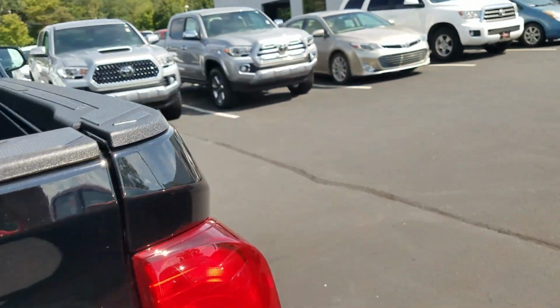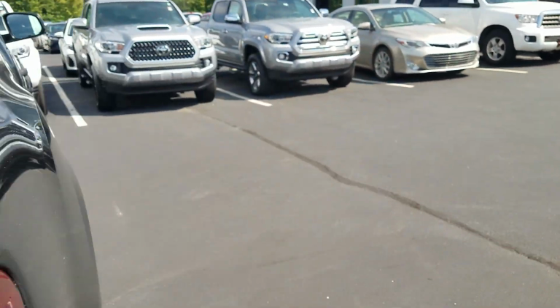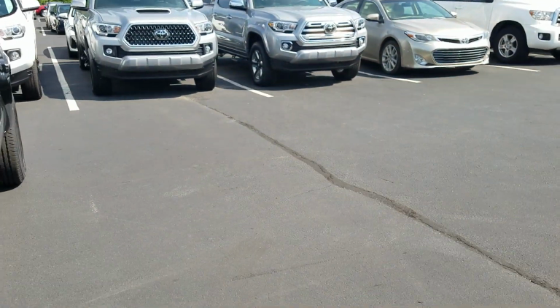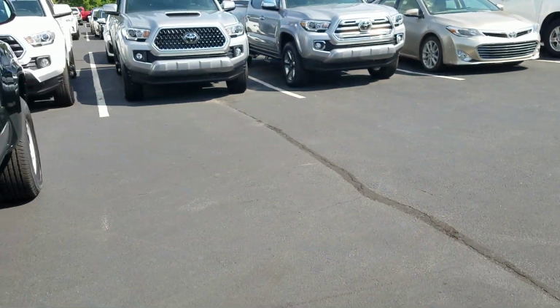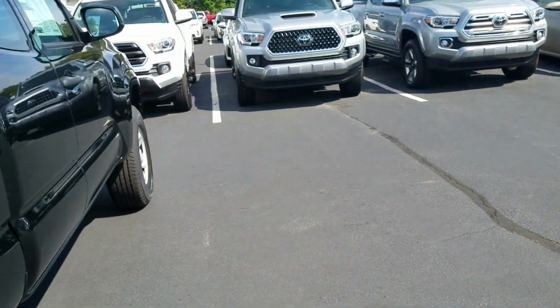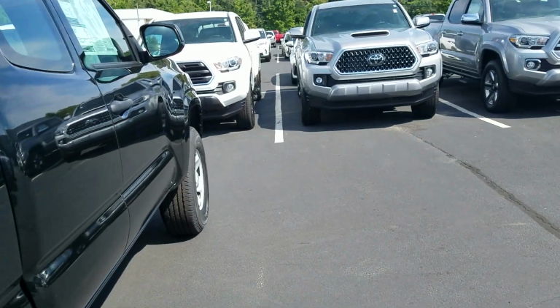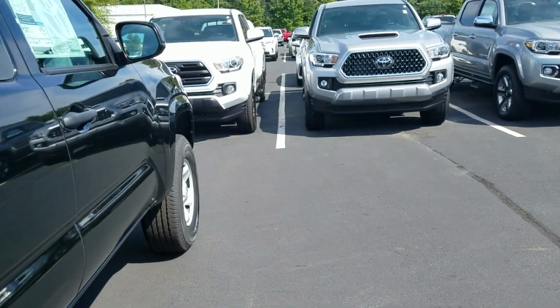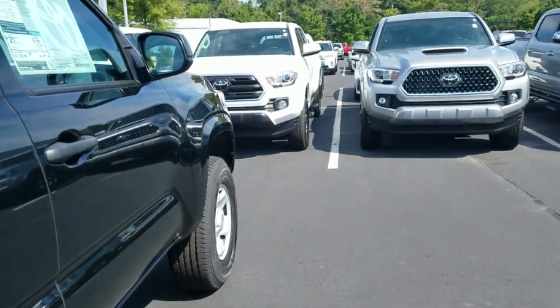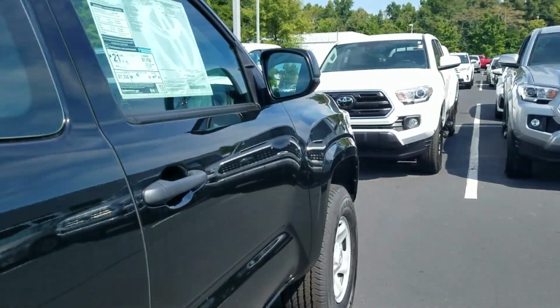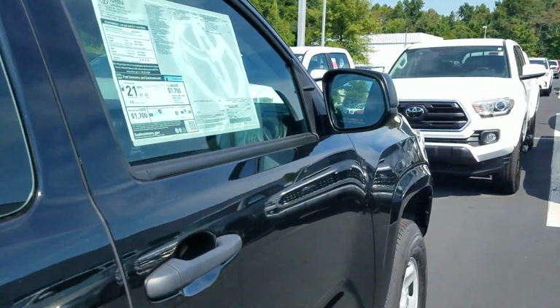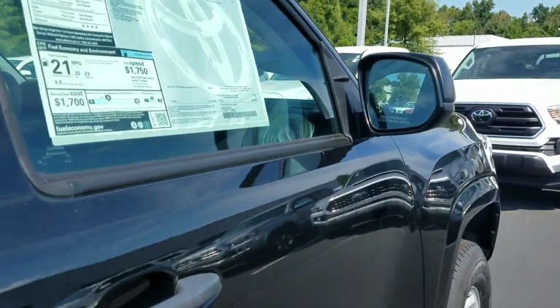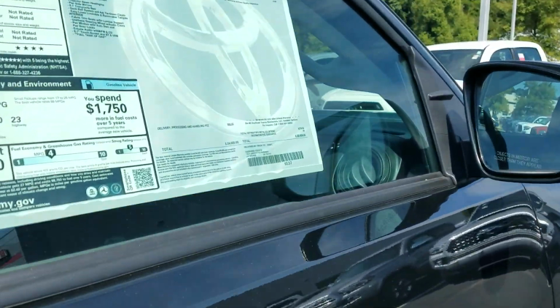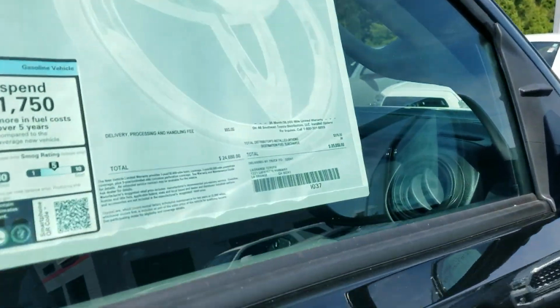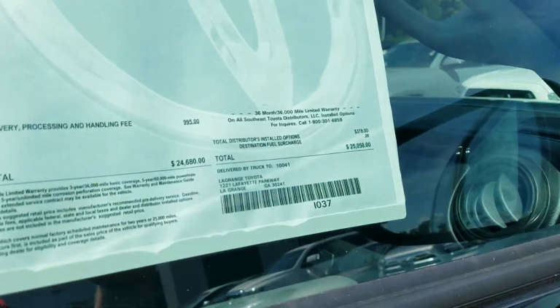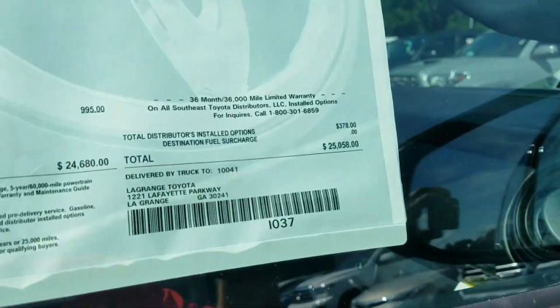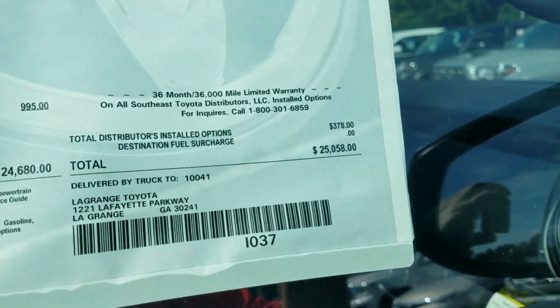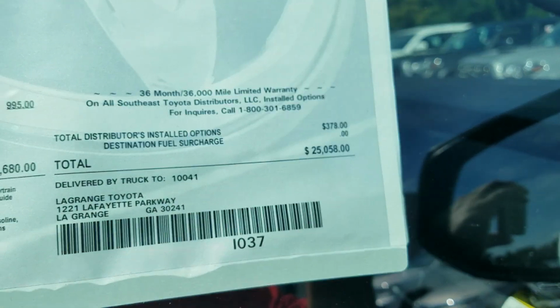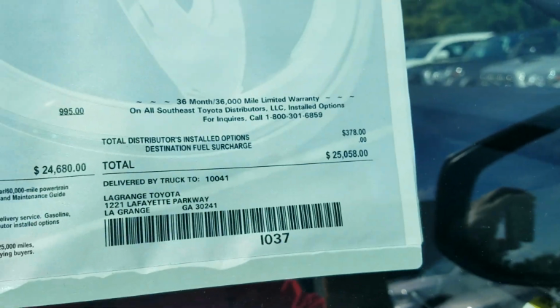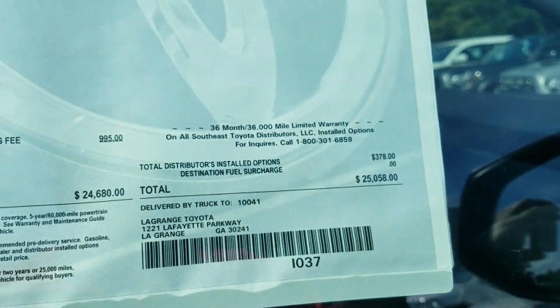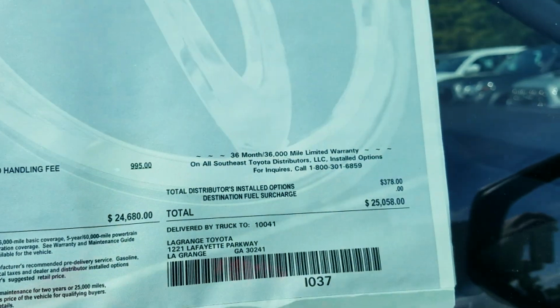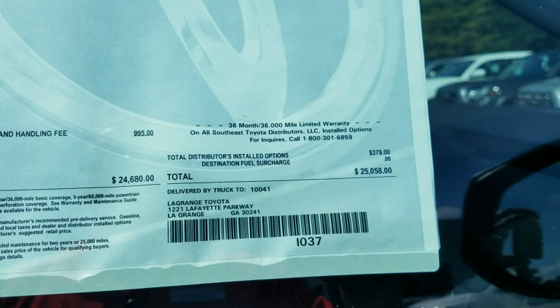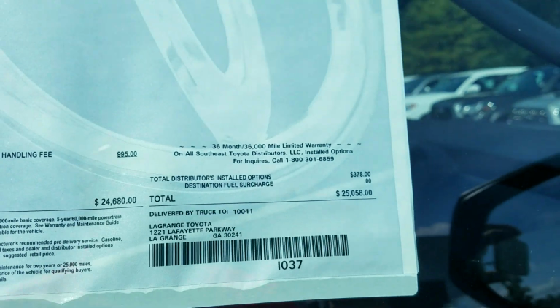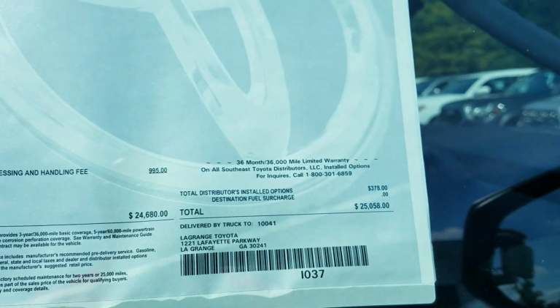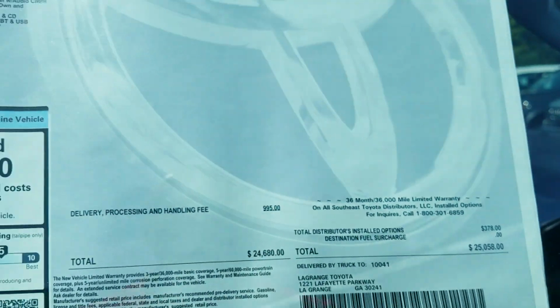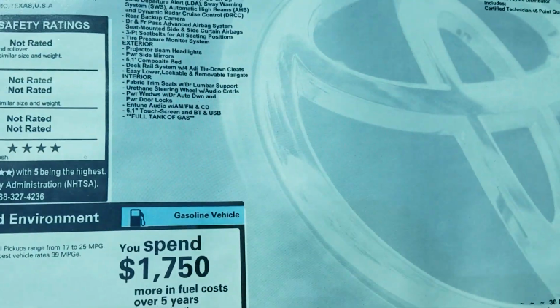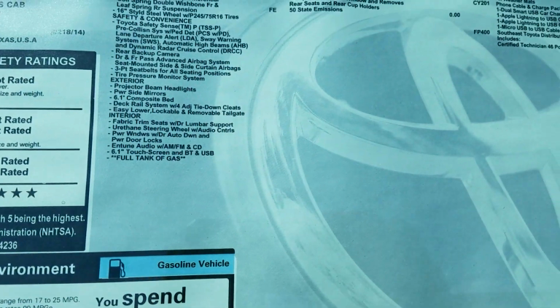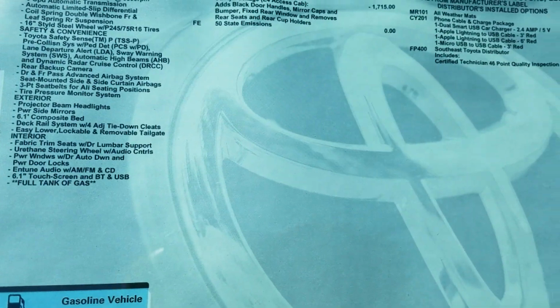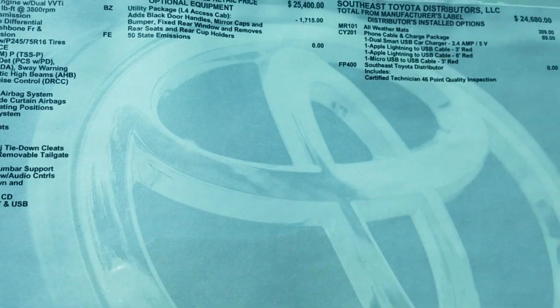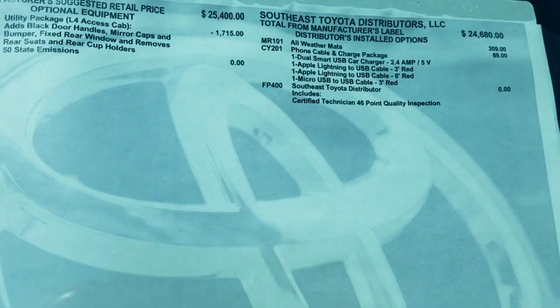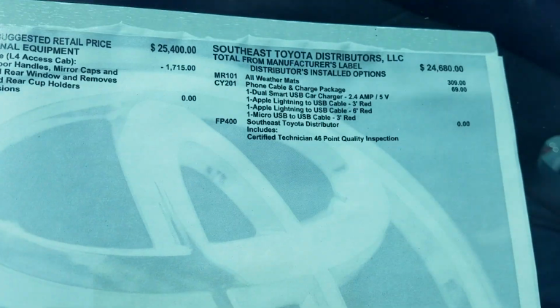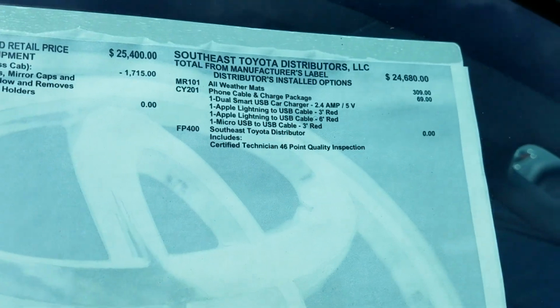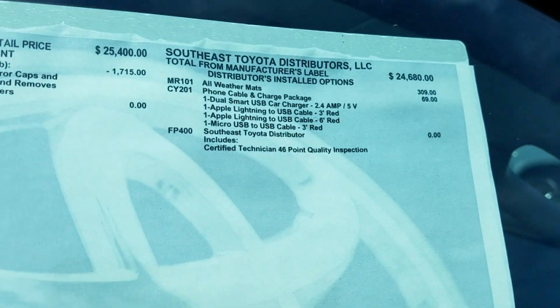Very good value on this one. This one's only MSRP'd at $25,058 for a brand new Toyota Tacoma truck — I can't beat it. It's also got the all-weather mats already in it.